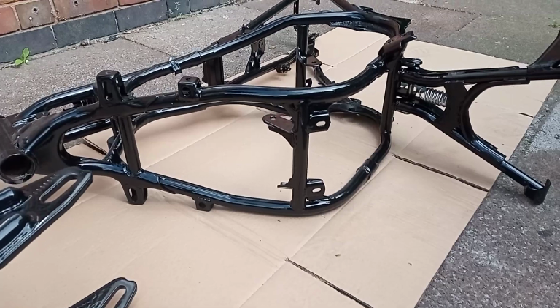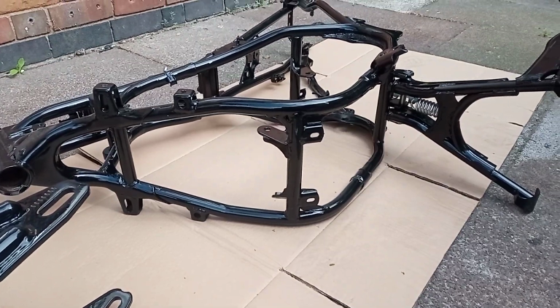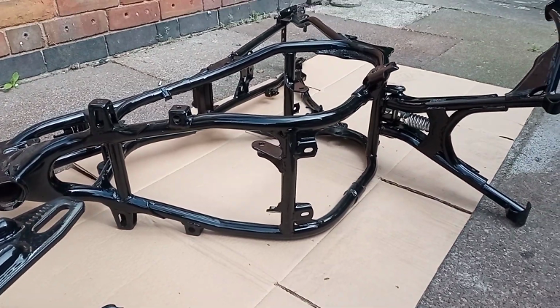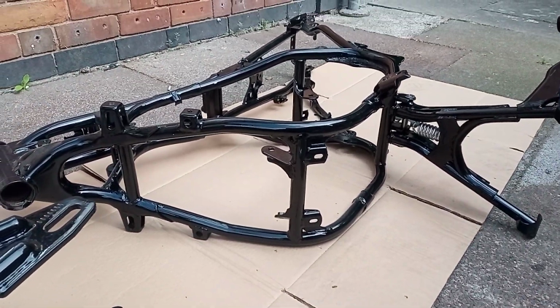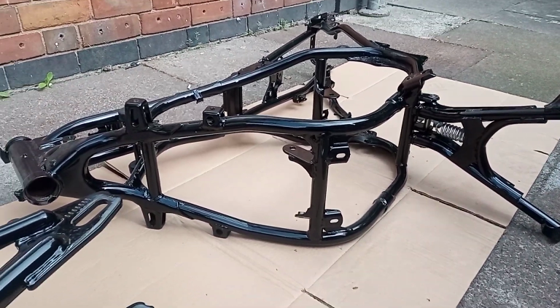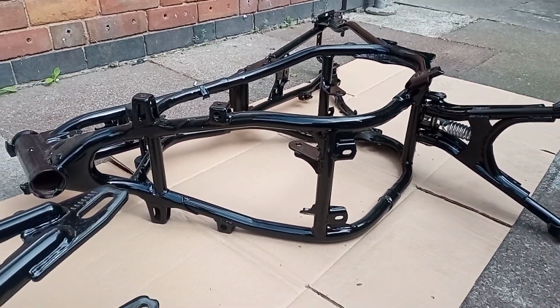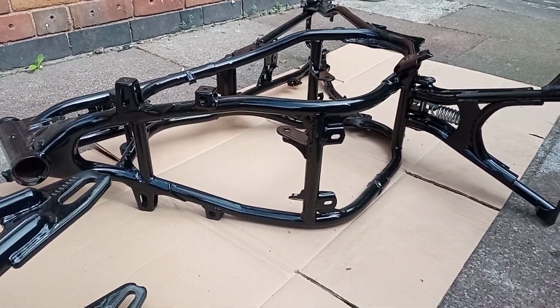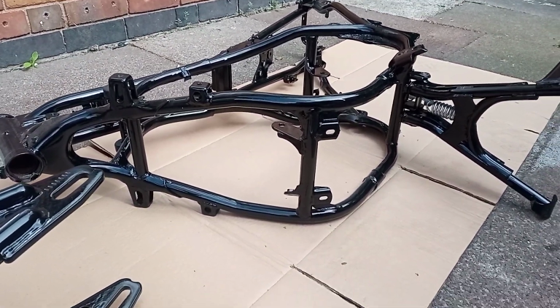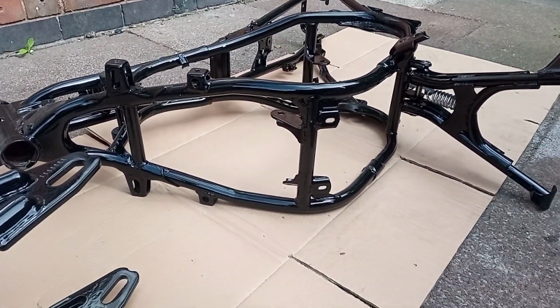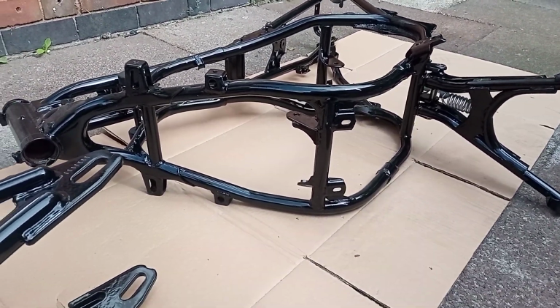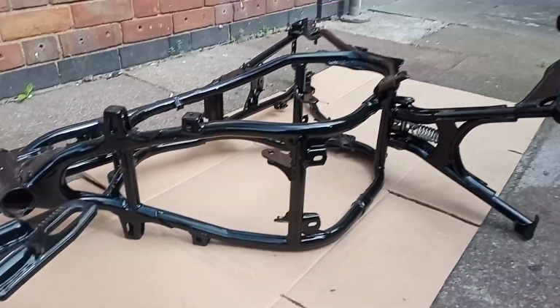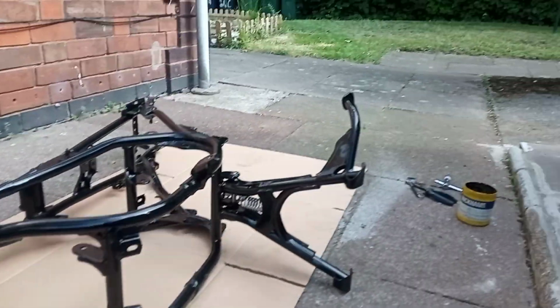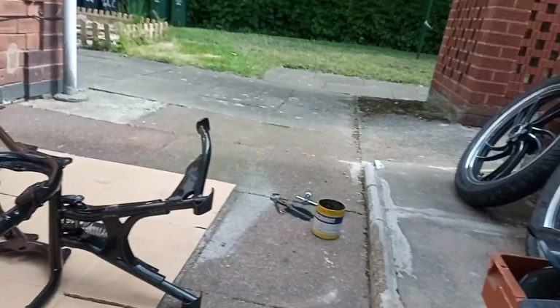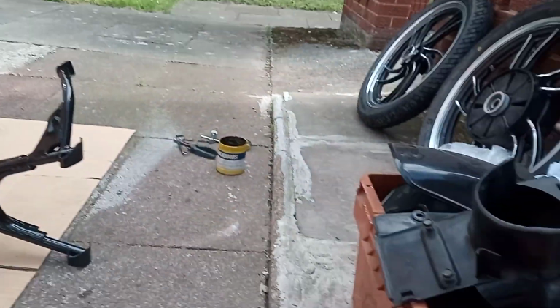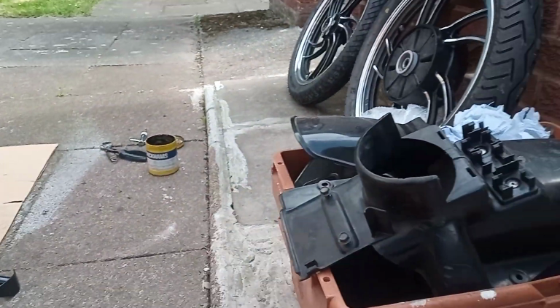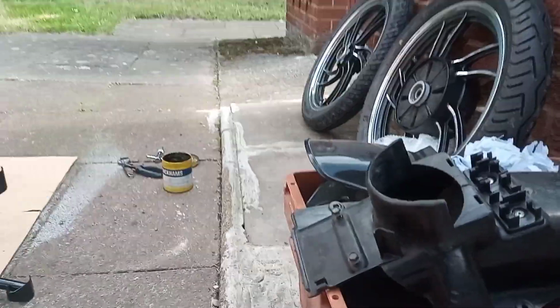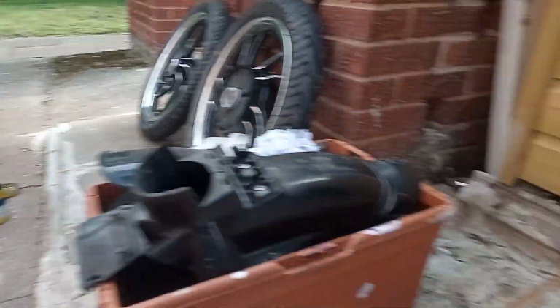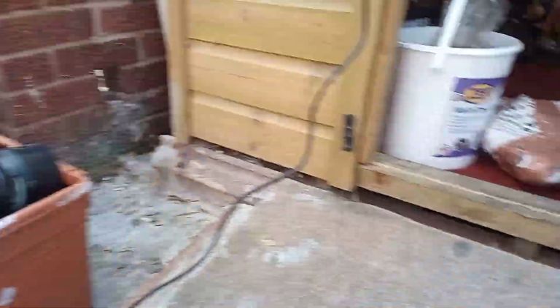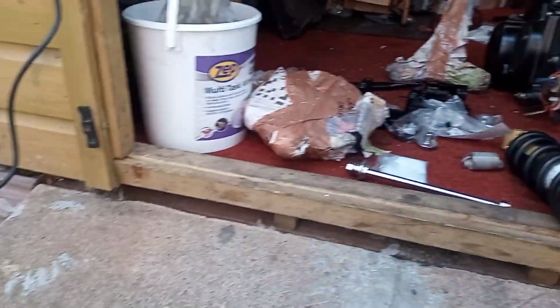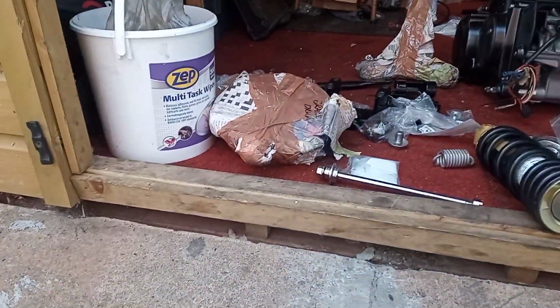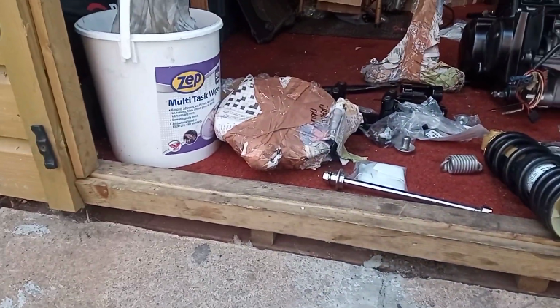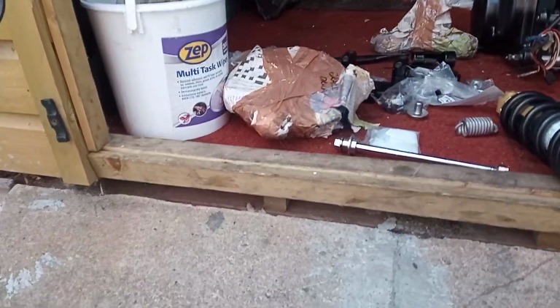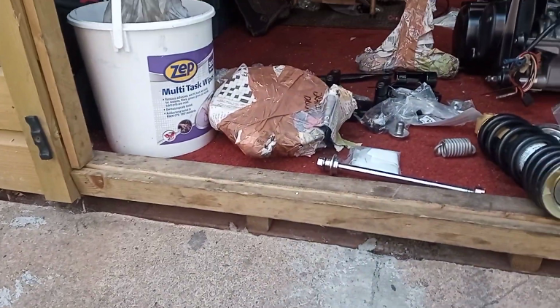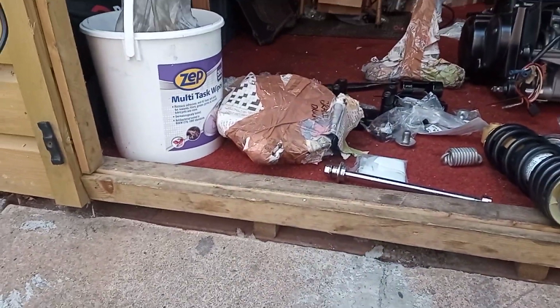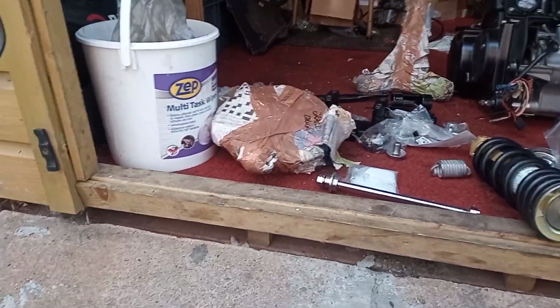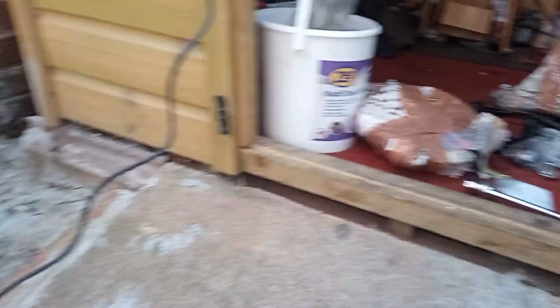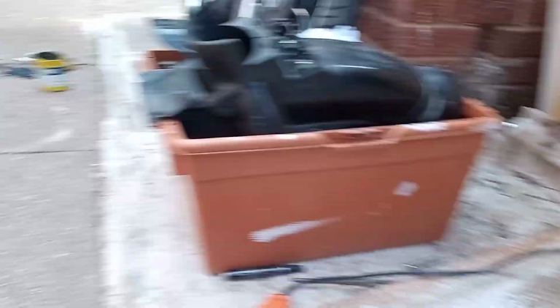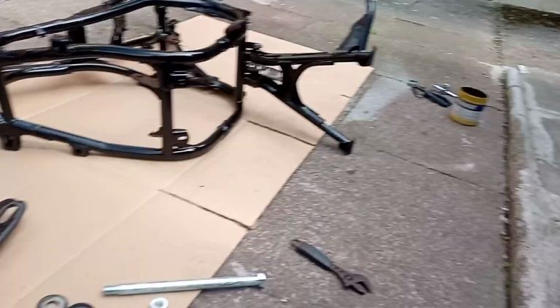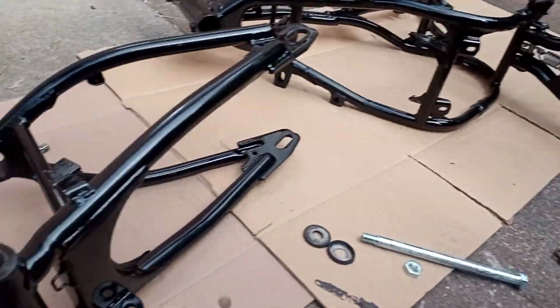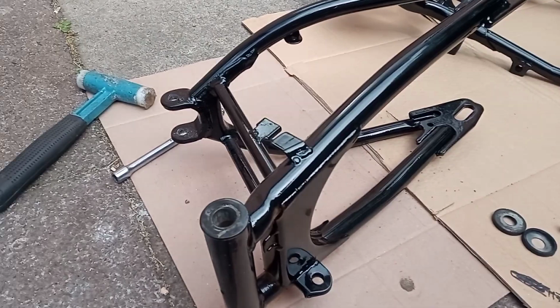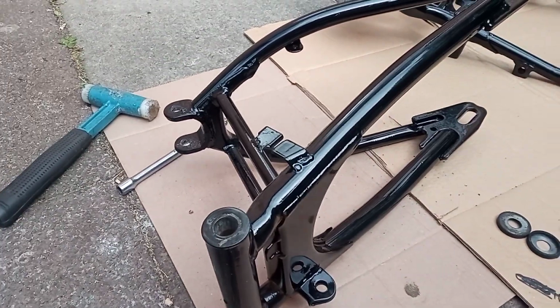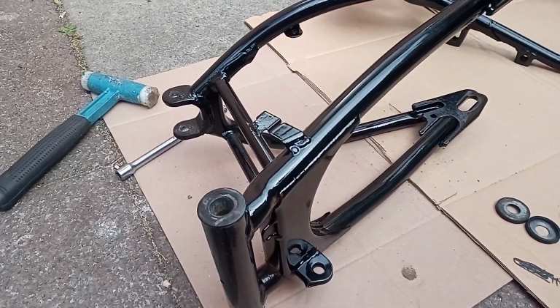Good morning LC people. I've pulled some bits out — some plastic, some wheels, a shocker, and a few other bits and pieces for the assembly.